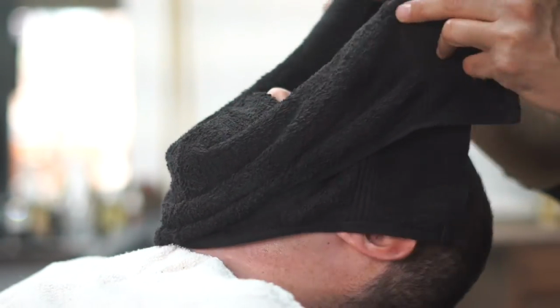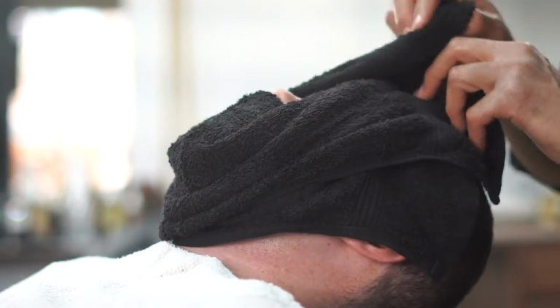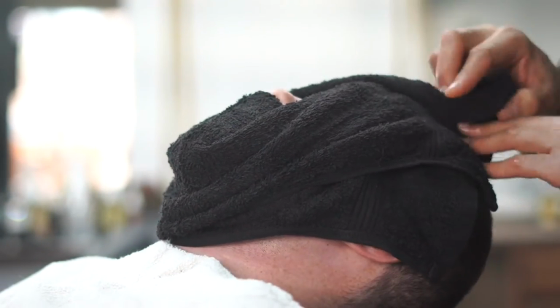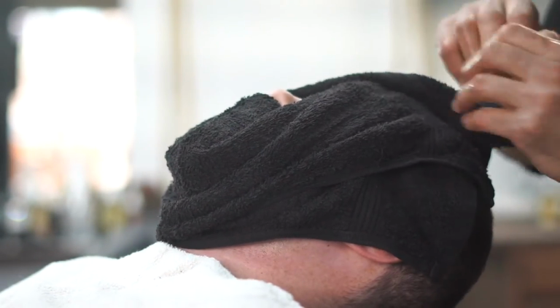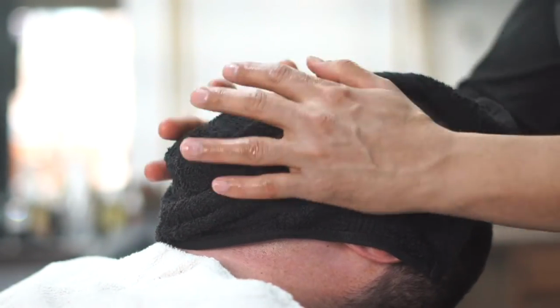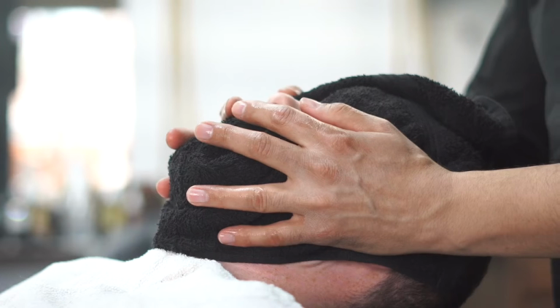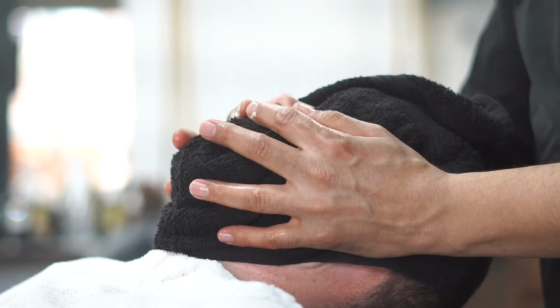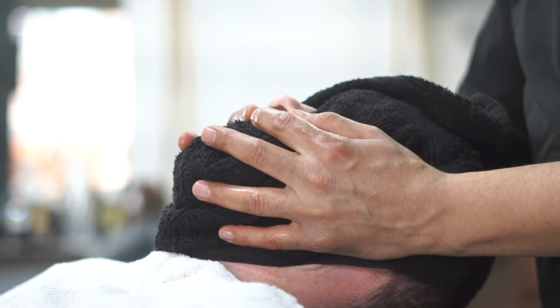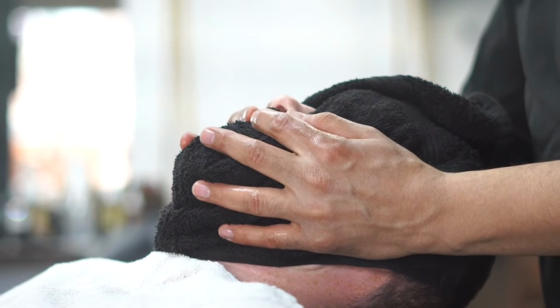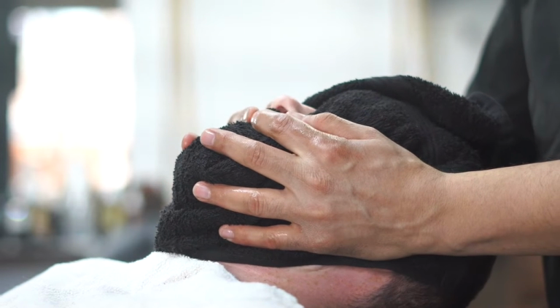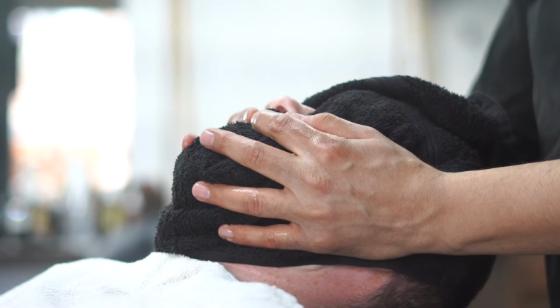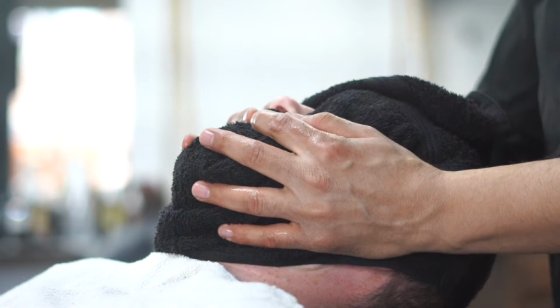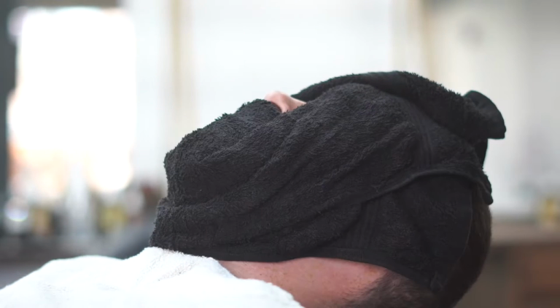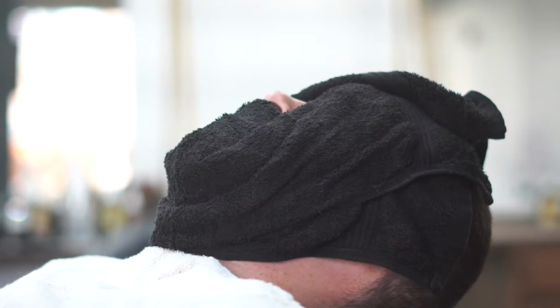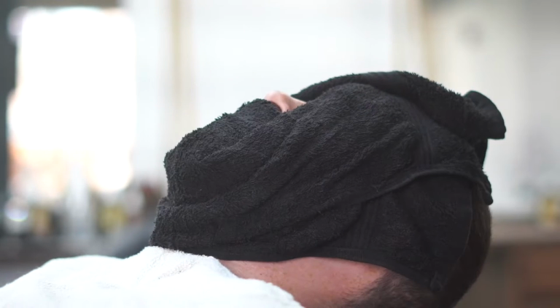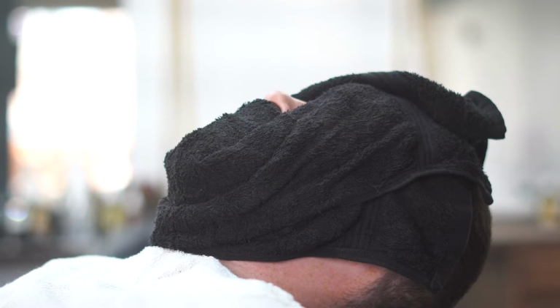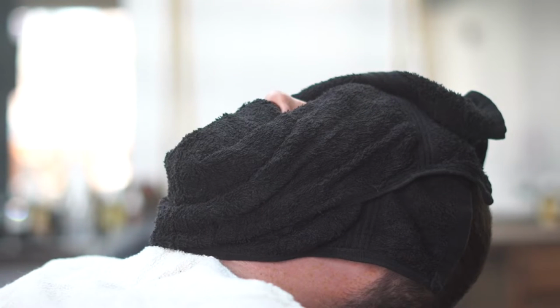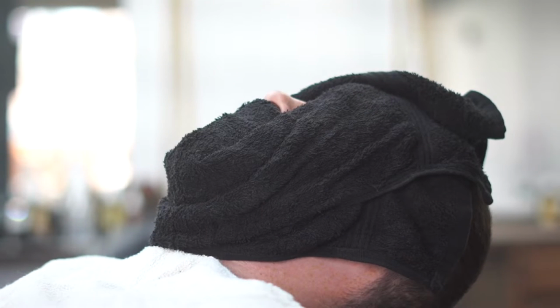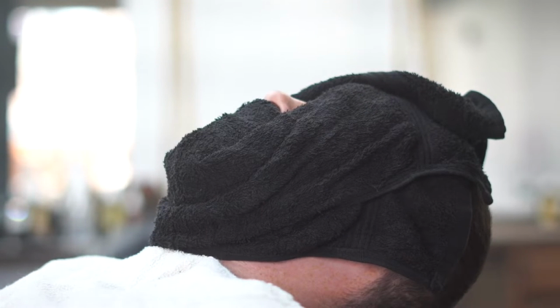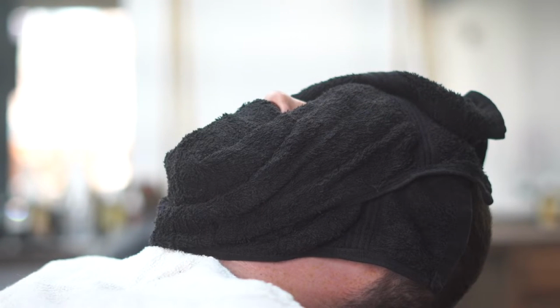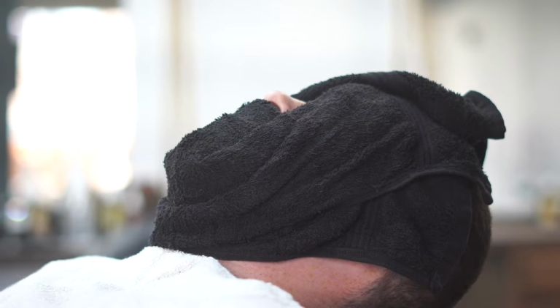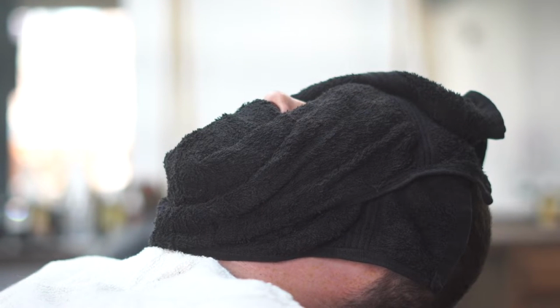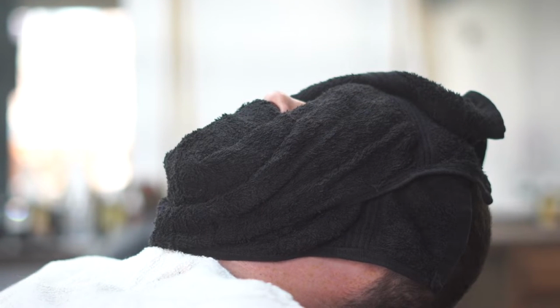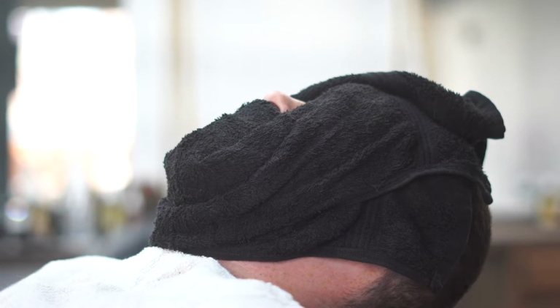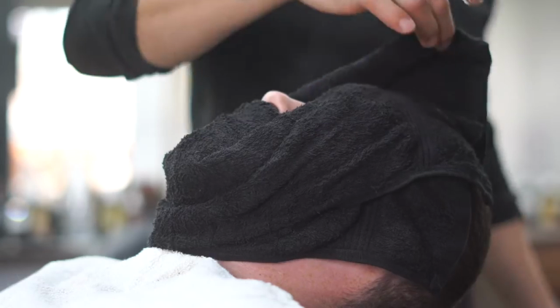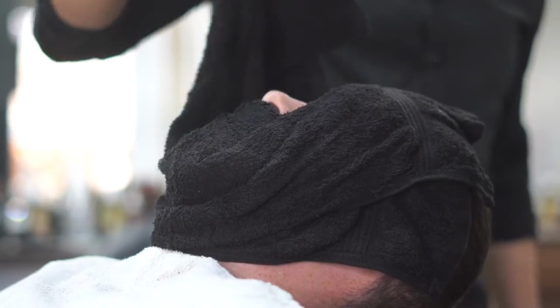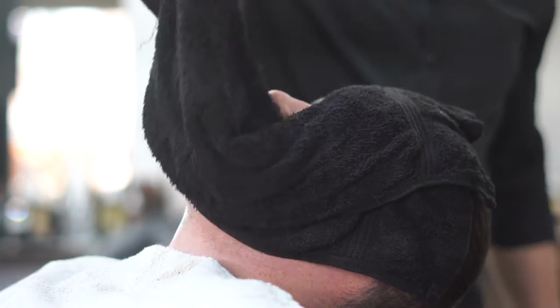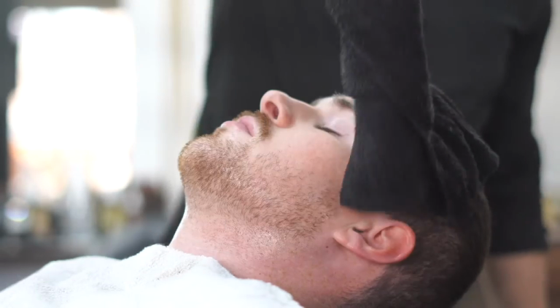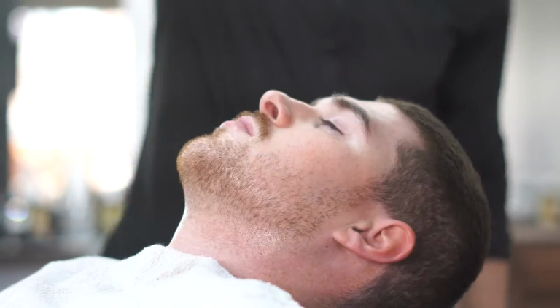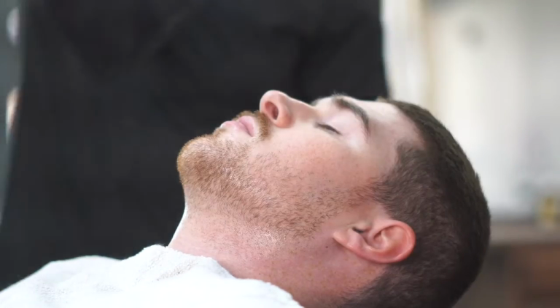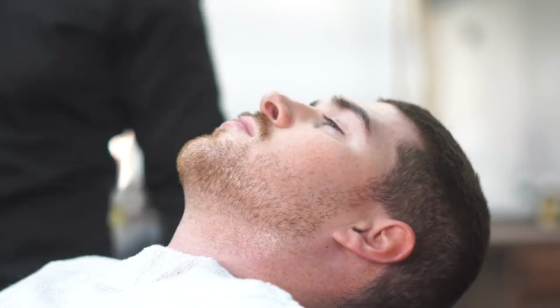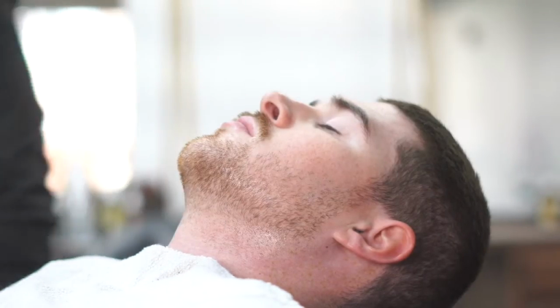So the next thing we did was grab a hot towel, let it sit for about 1-2 minutes. Let that hair soften up so your shave can be a lot easier.